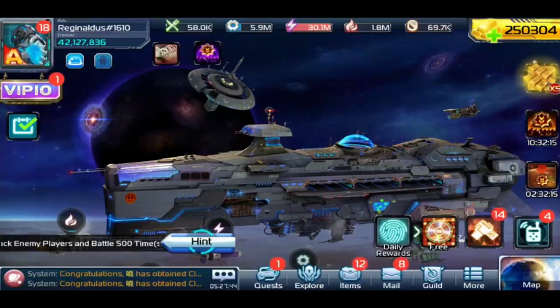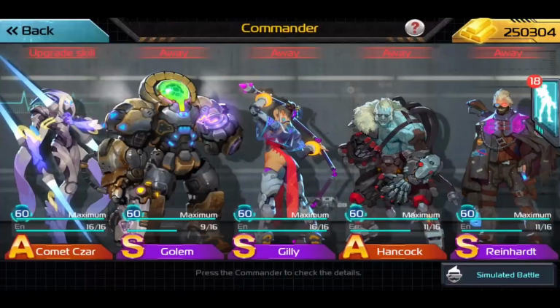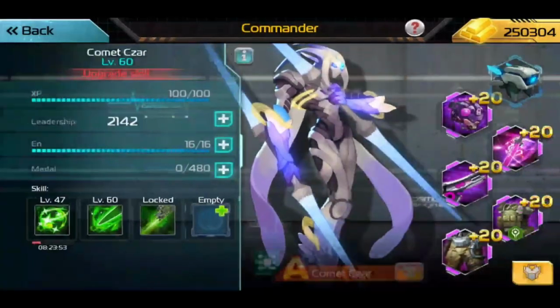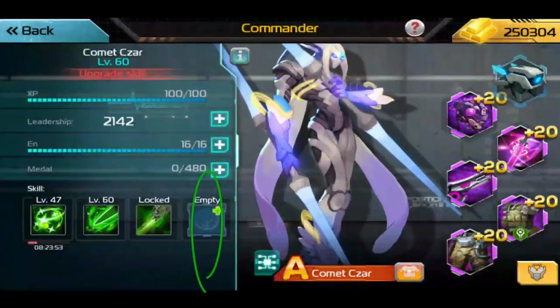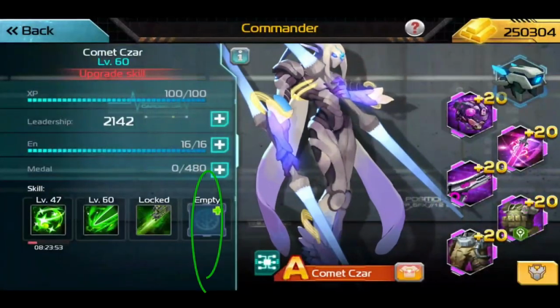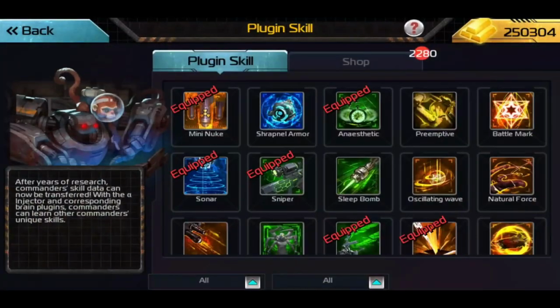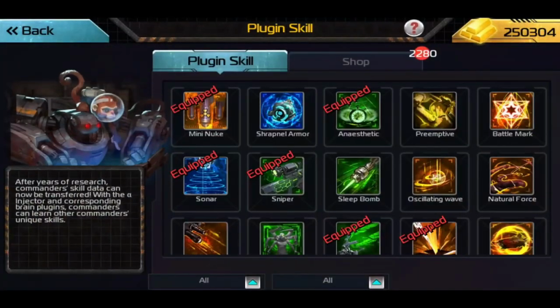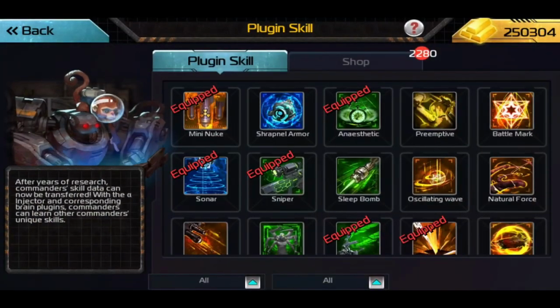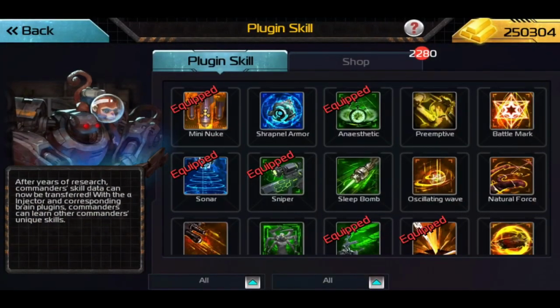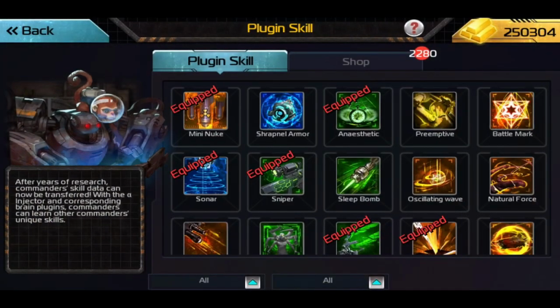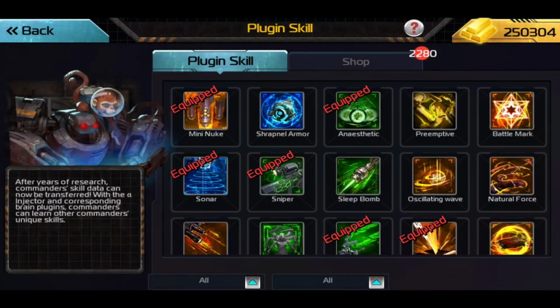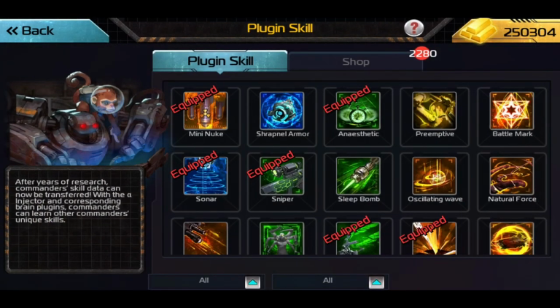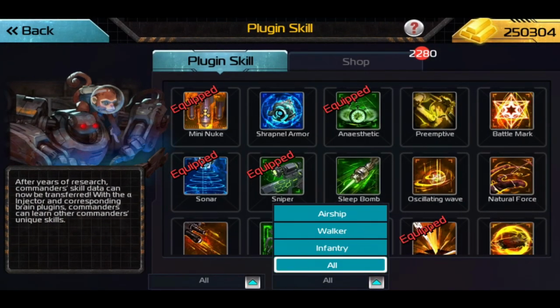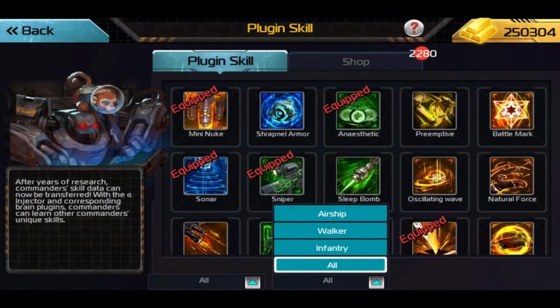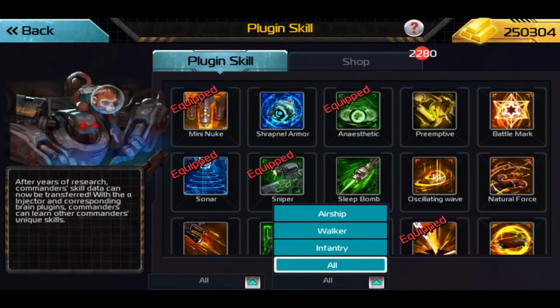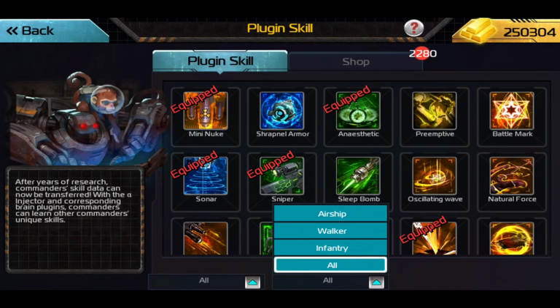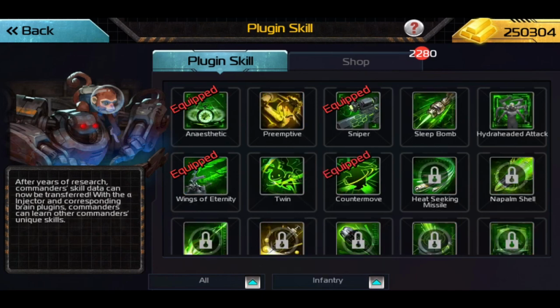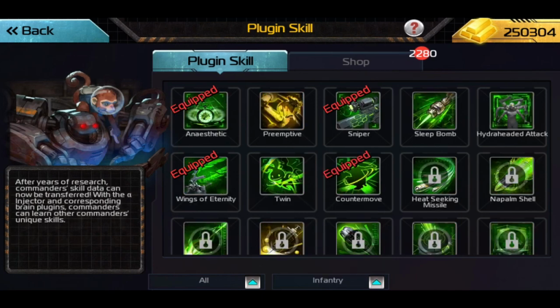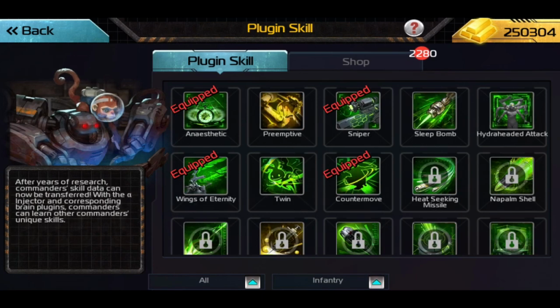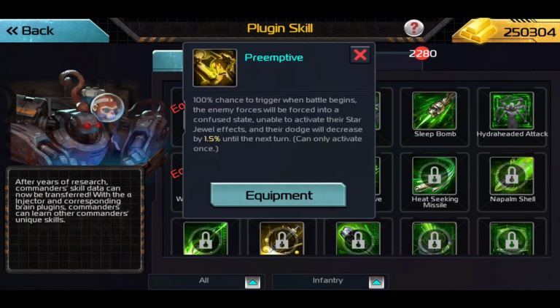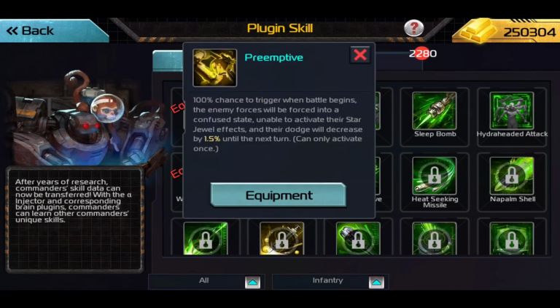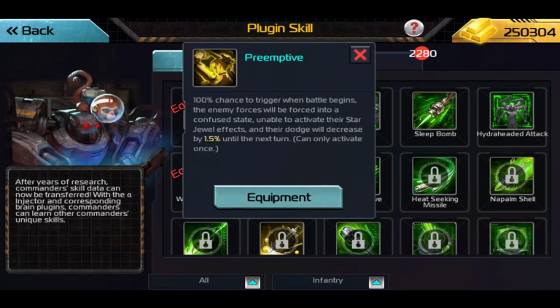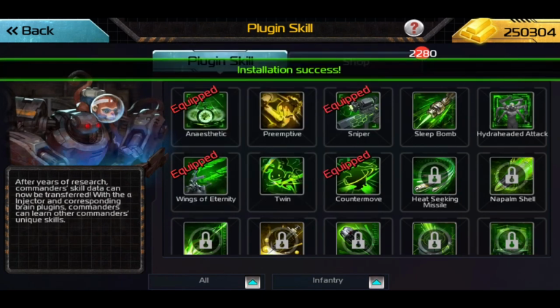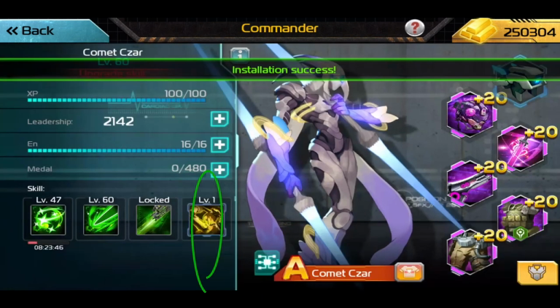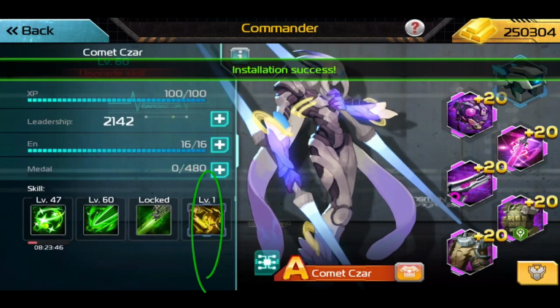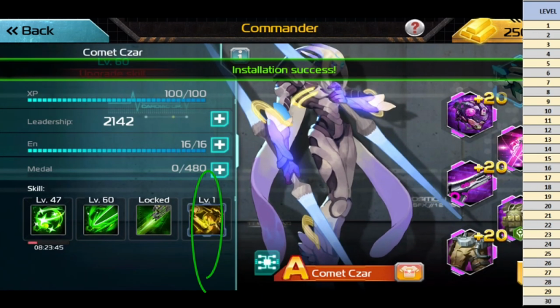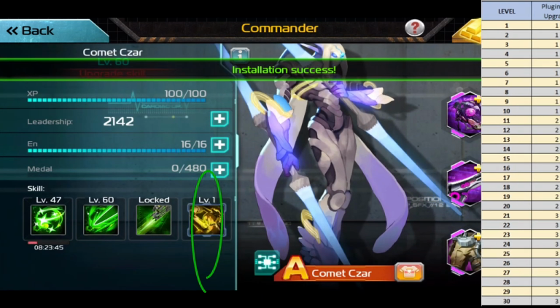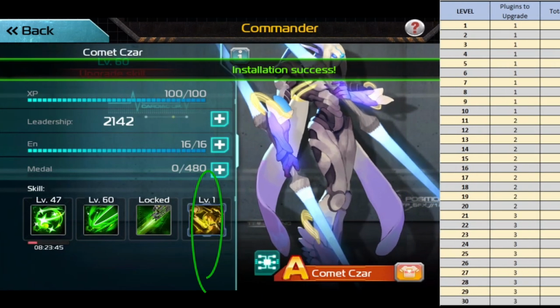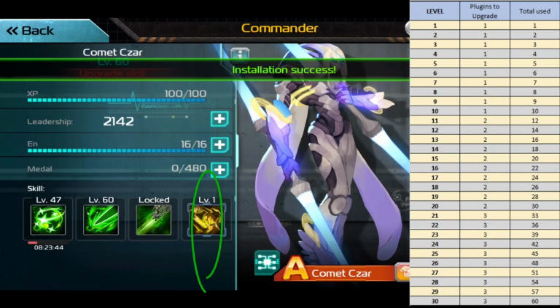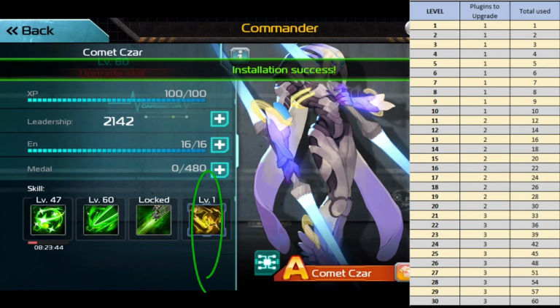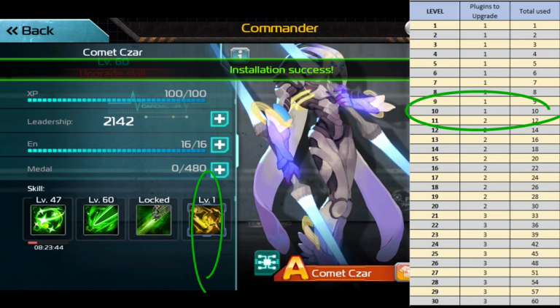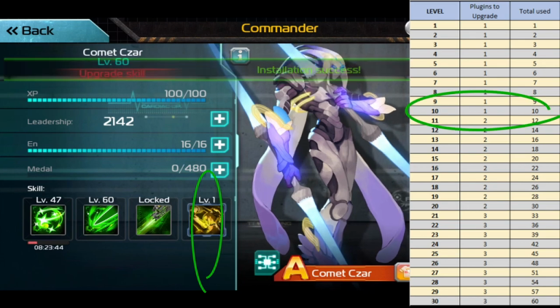The fourth slot was open — going in here to Perfect Infiltrate, Pre-emptive — boom! That's how you get your fourth slot. There's also a chart on the right showing how much it takes to reach max level.